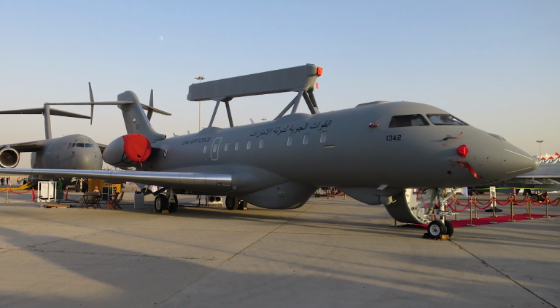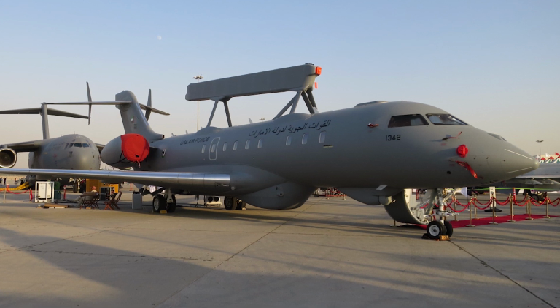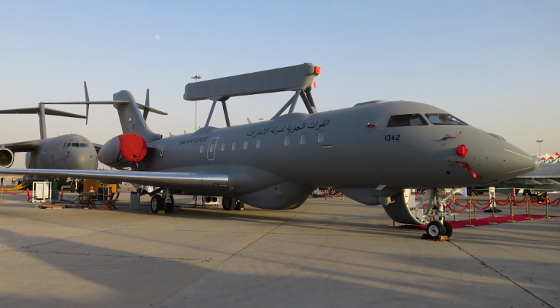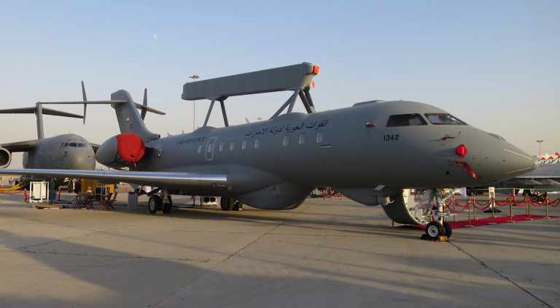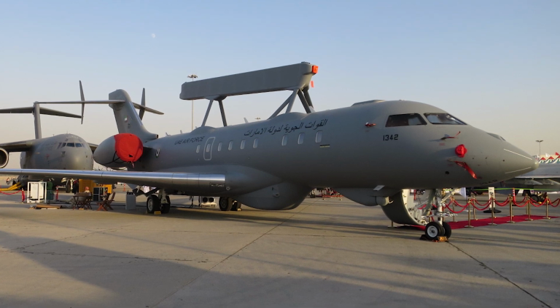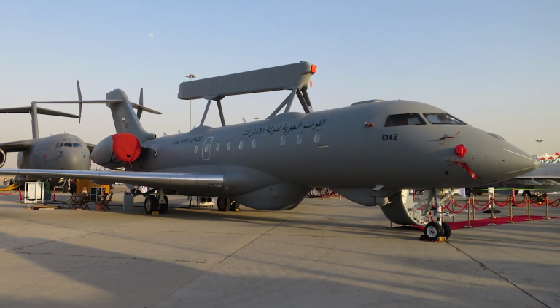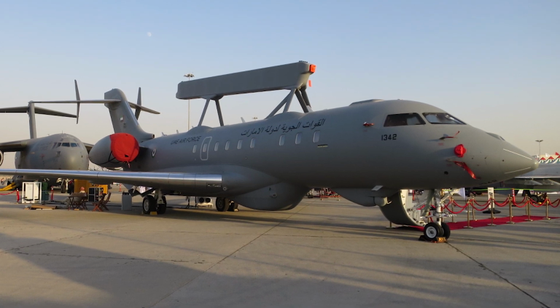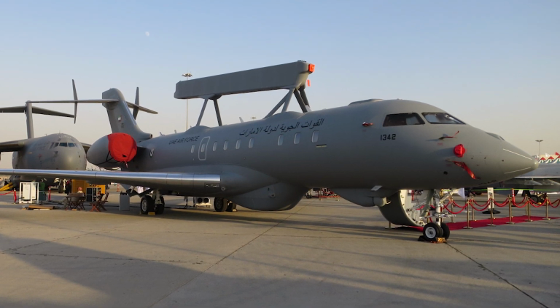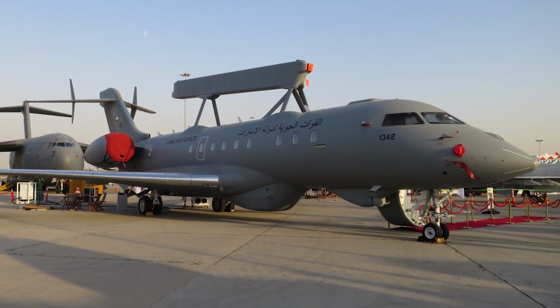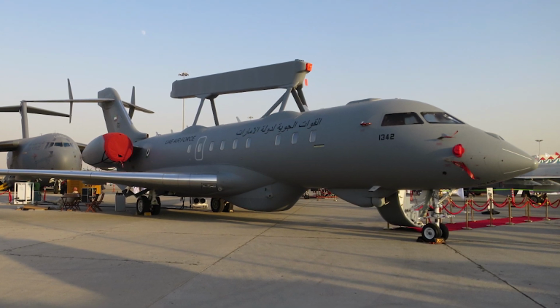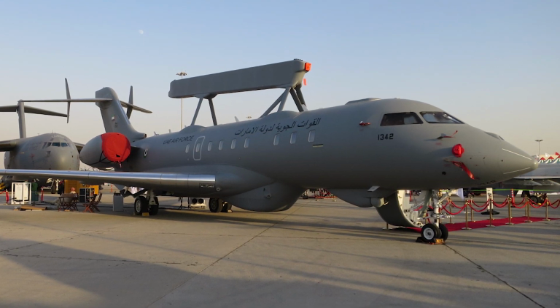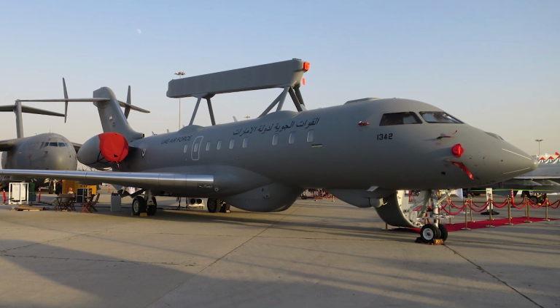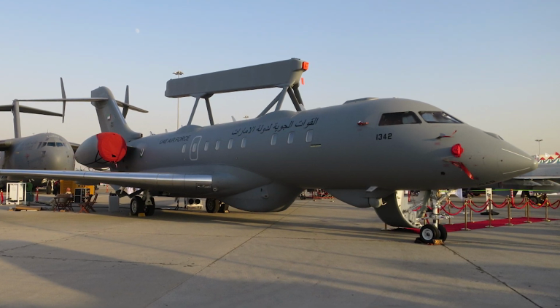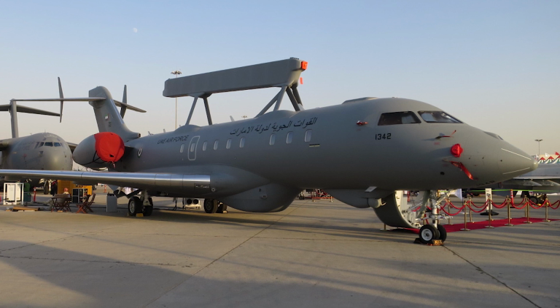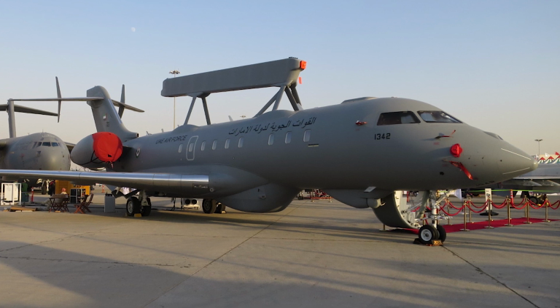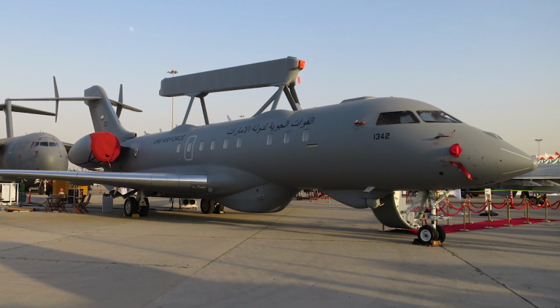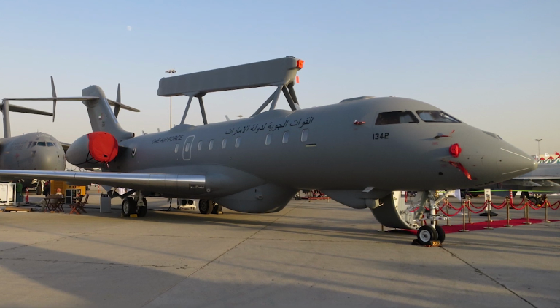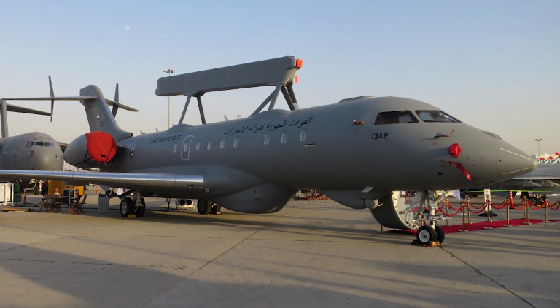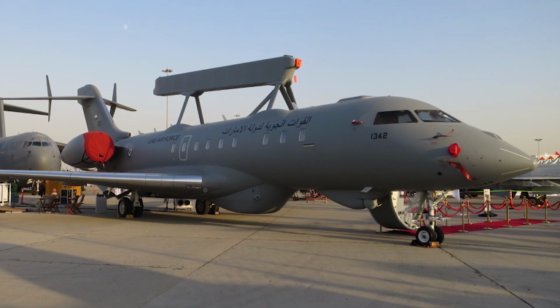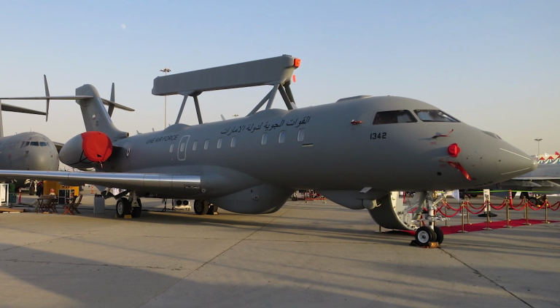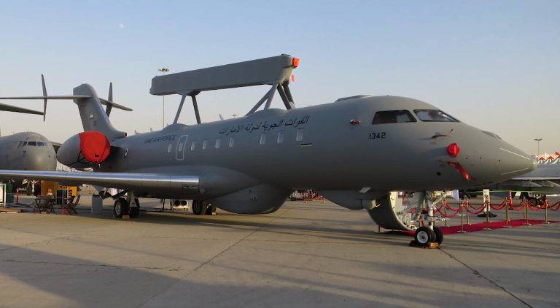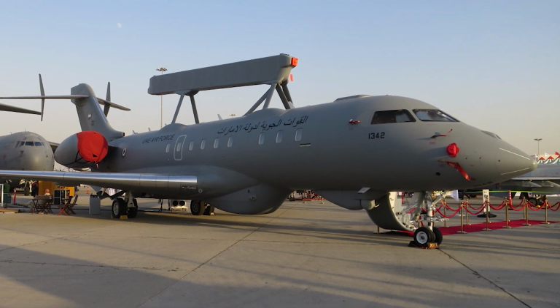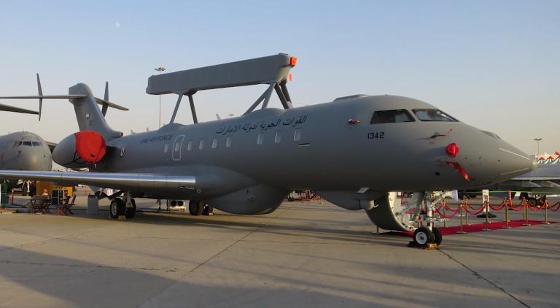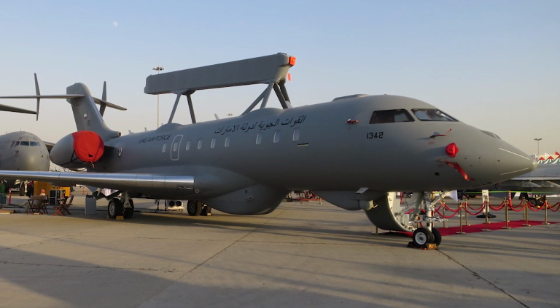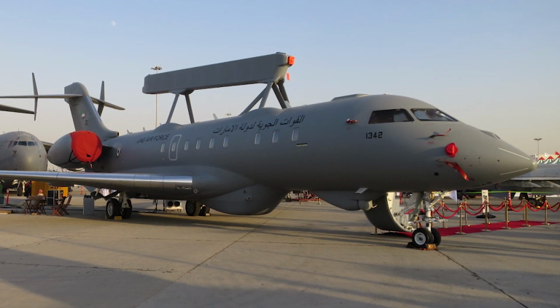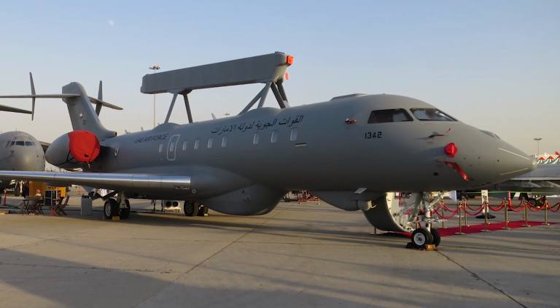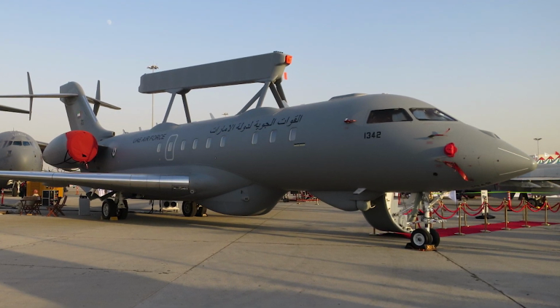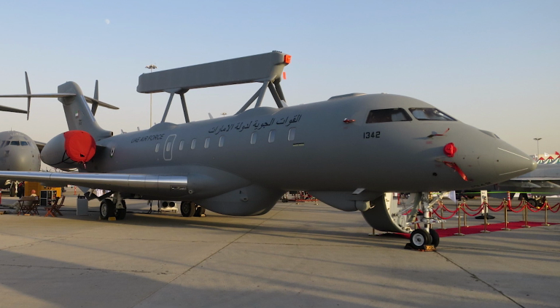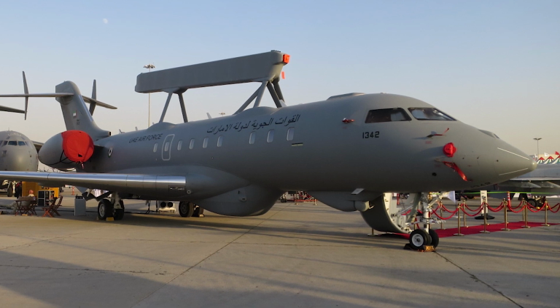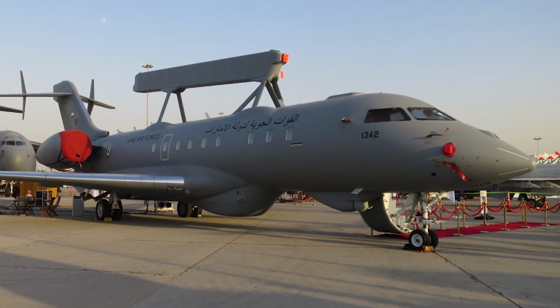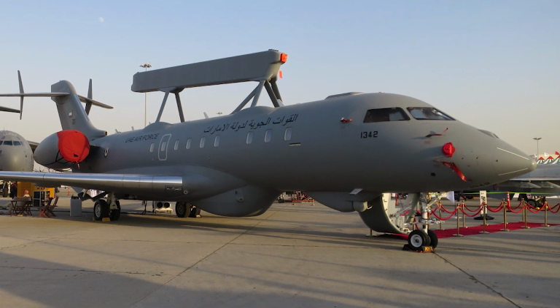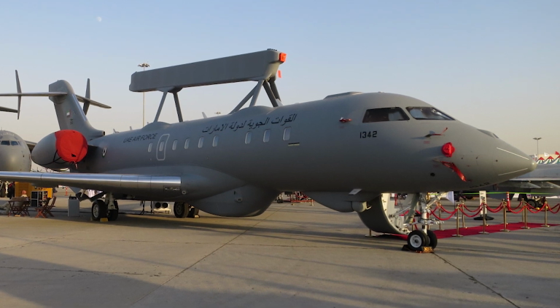Saab developed GlobalEye in response to customer interest. Prior to GlobalEye, Saab's ERIEye had been fitted to other aircraft types, including the Swedish Saab 340 and the Brazilian AIM-BRIER R-99.